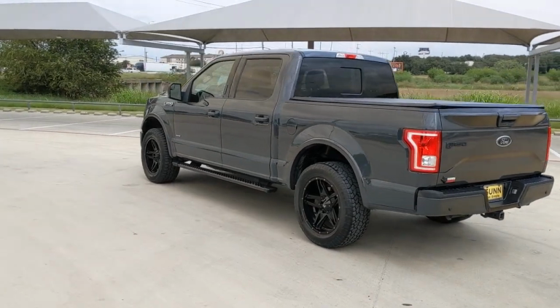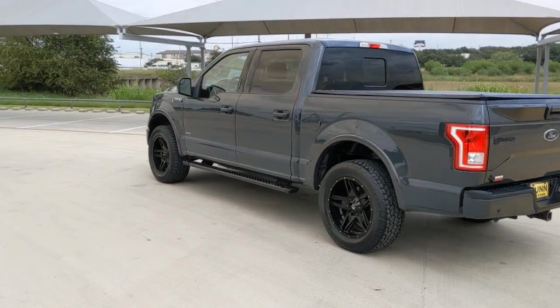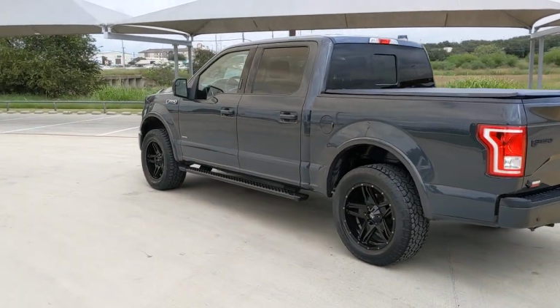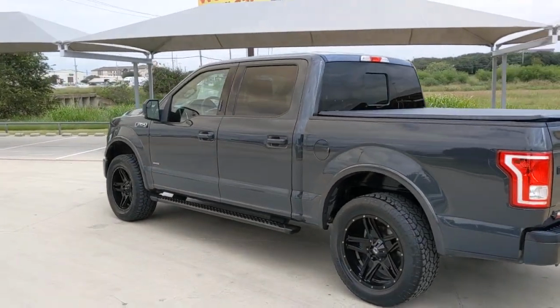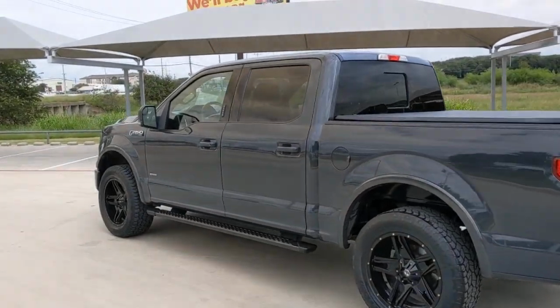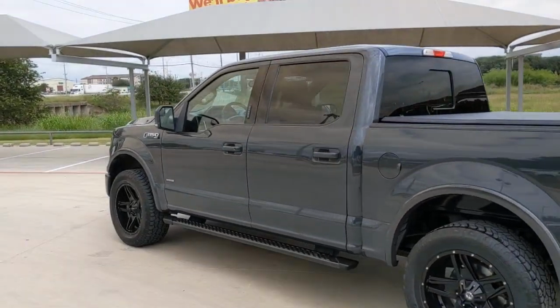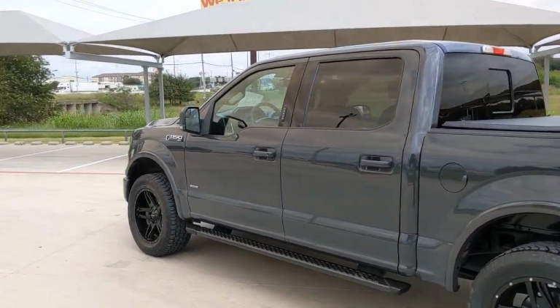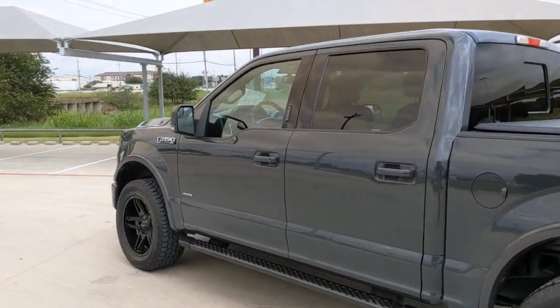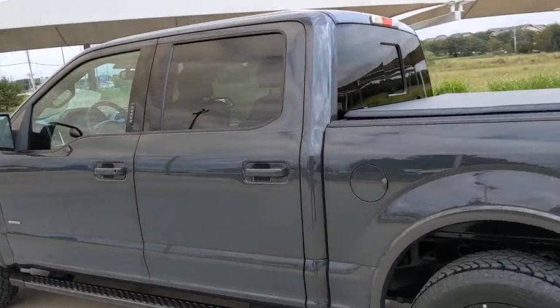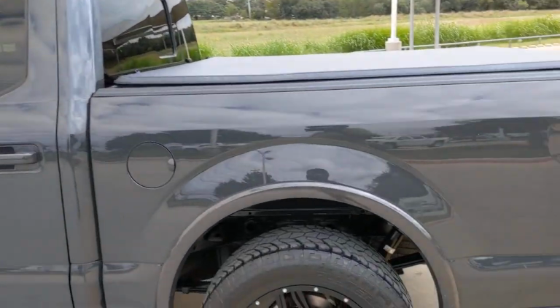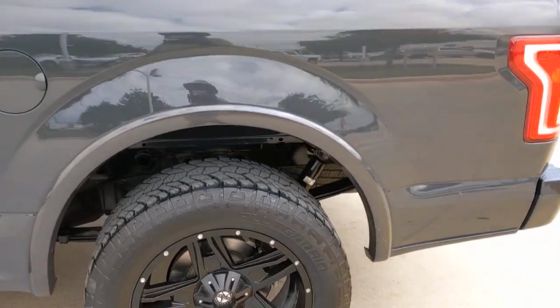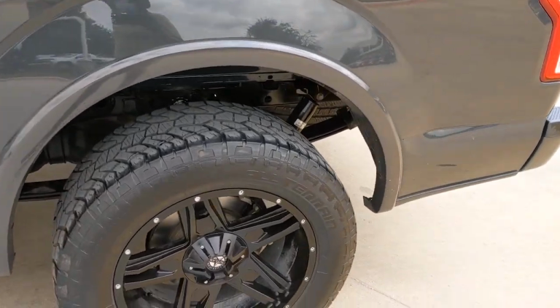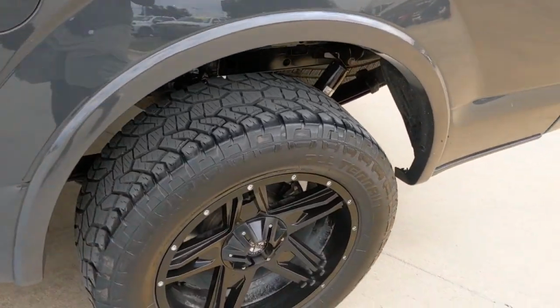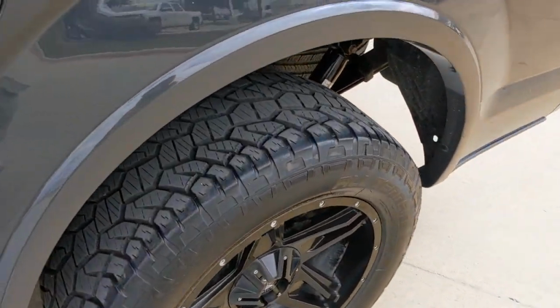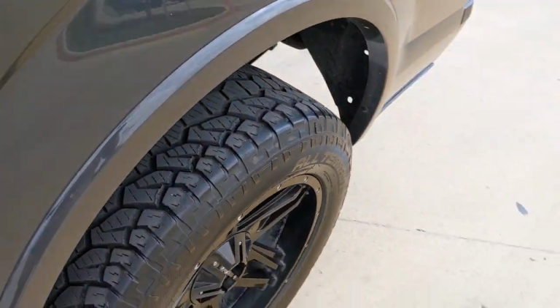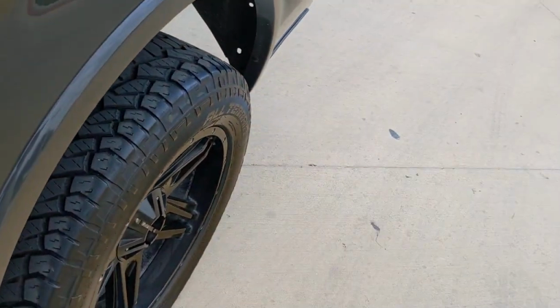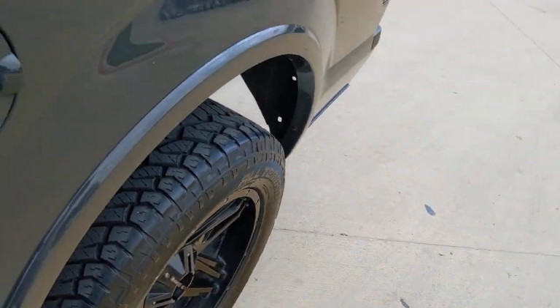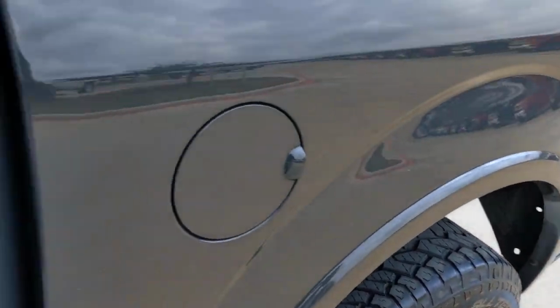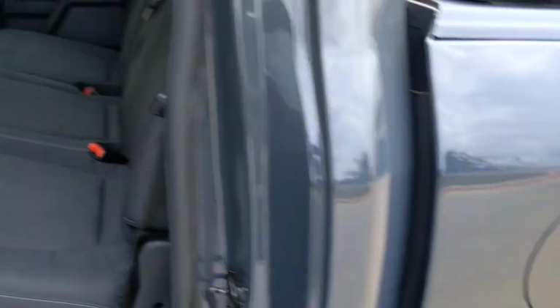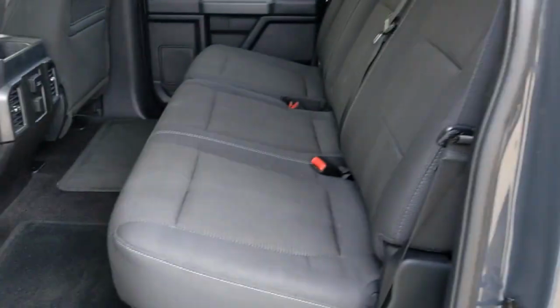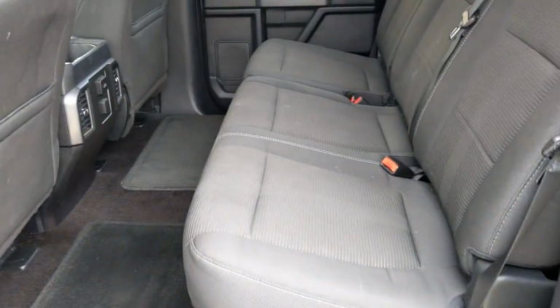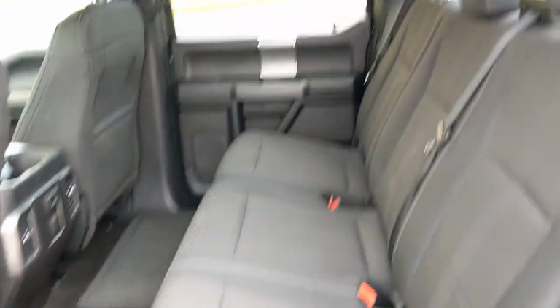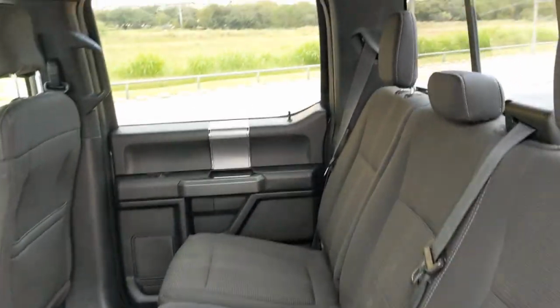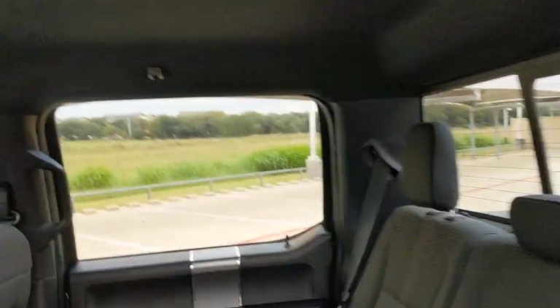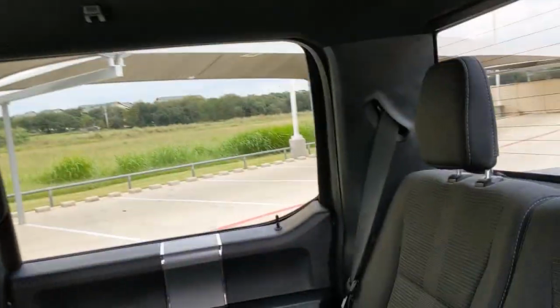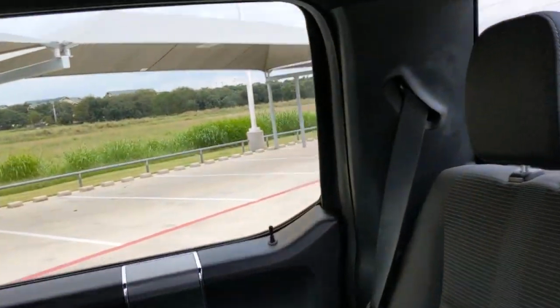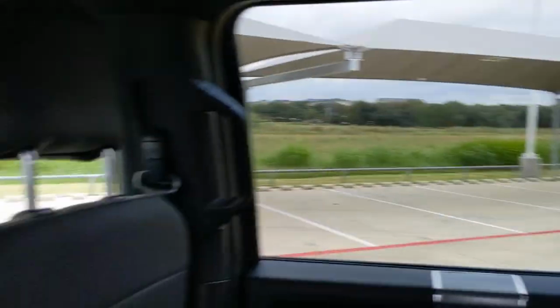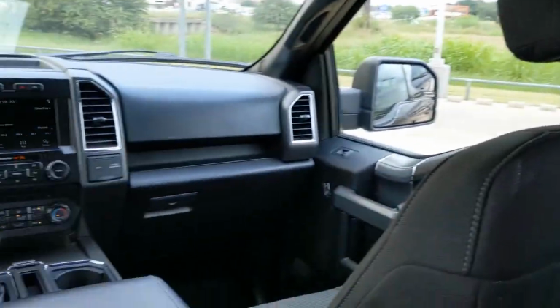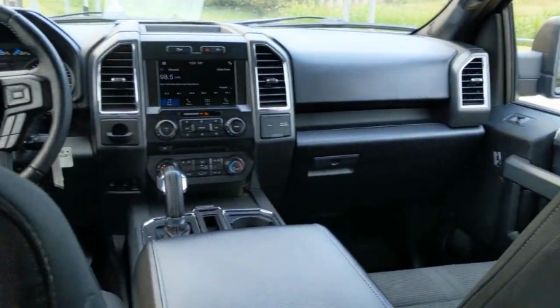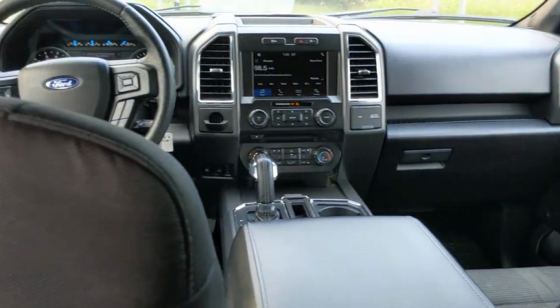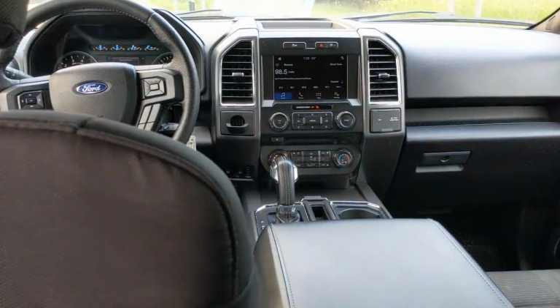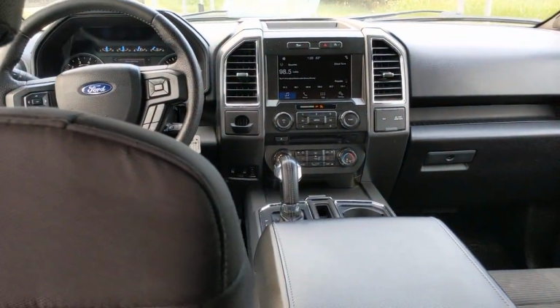Keyless entry, fog lamps, Bluetooth connection, steering wheel audio controls, aluminum wheels, passenger adjustable lumbar, rear wheel drive, stability control, intermittent wipers, and driver adjustable lumbar.